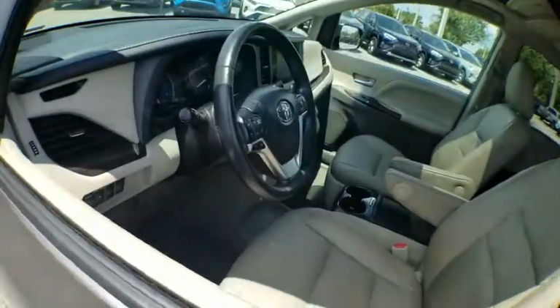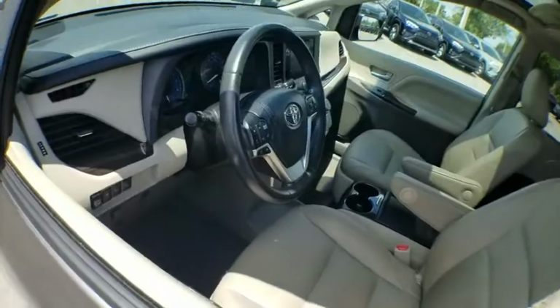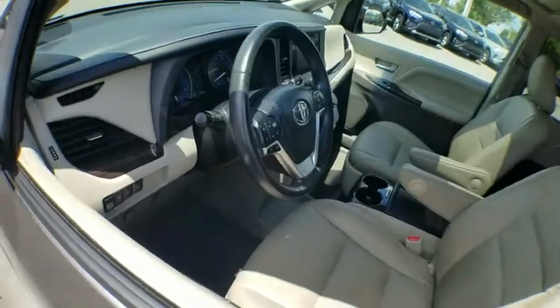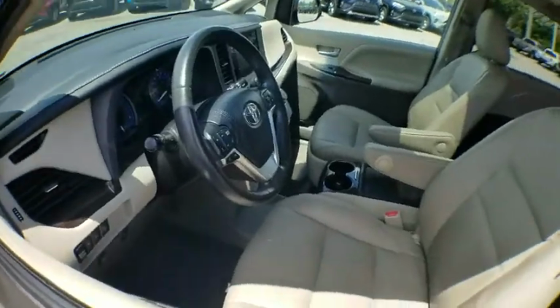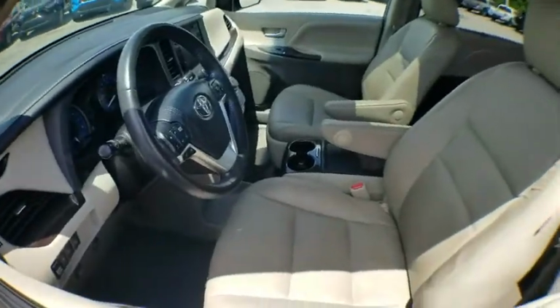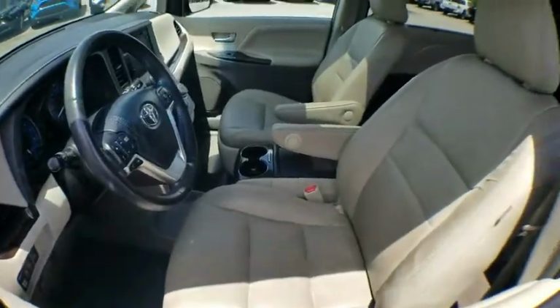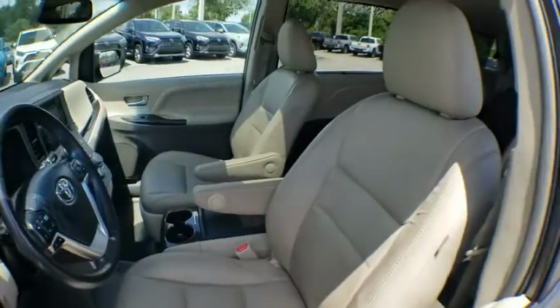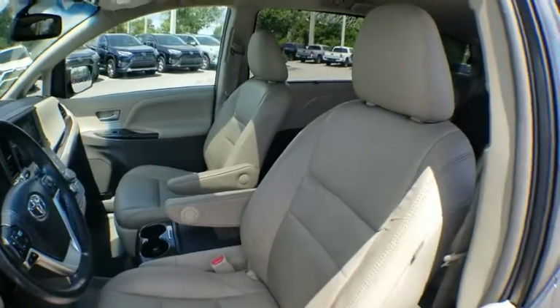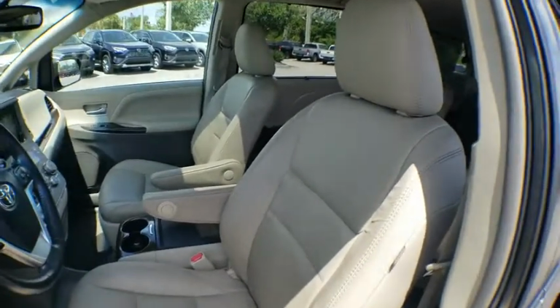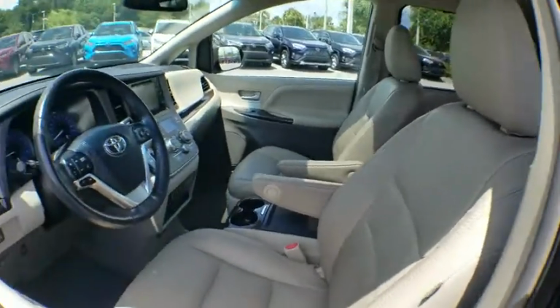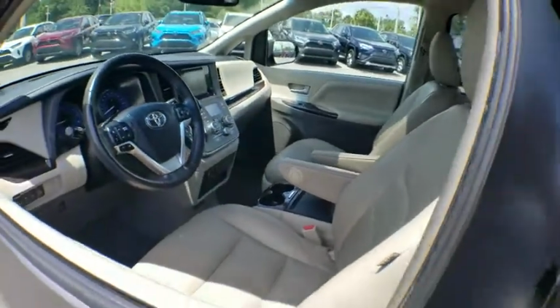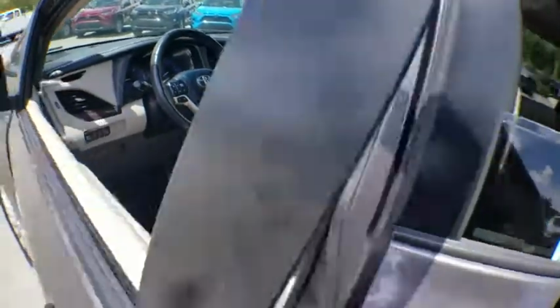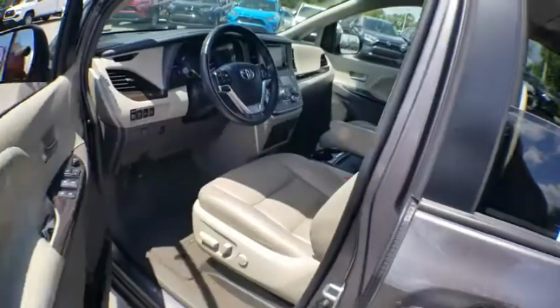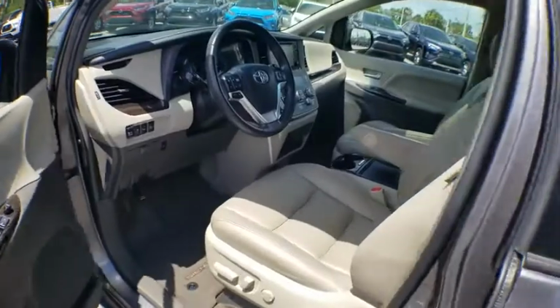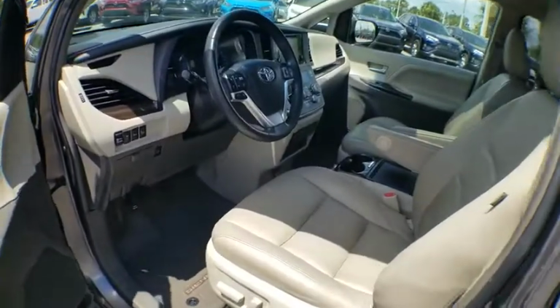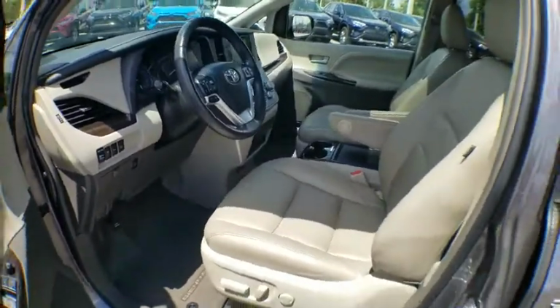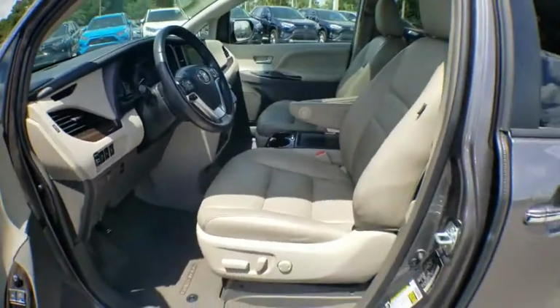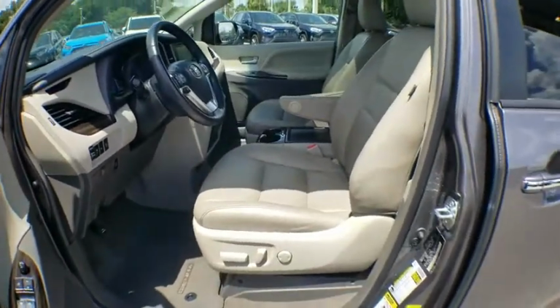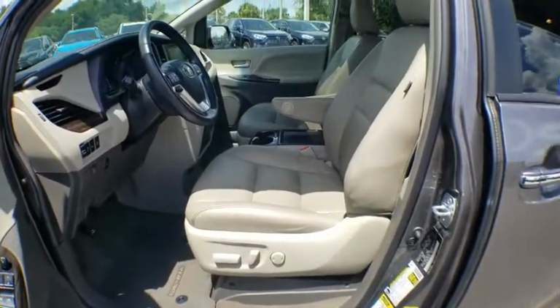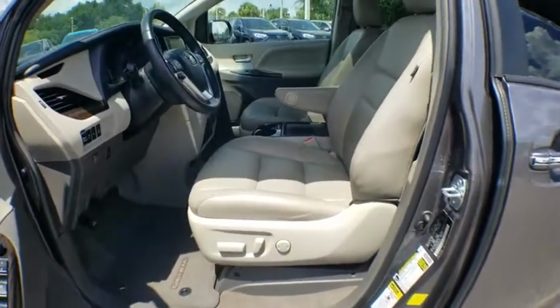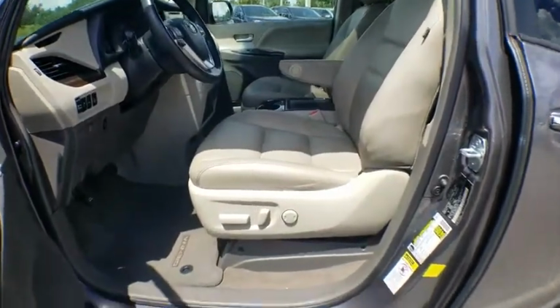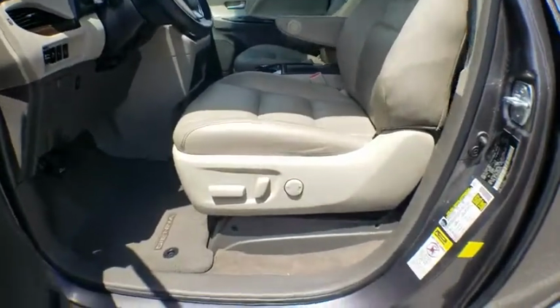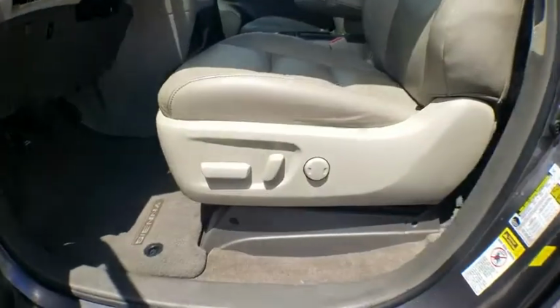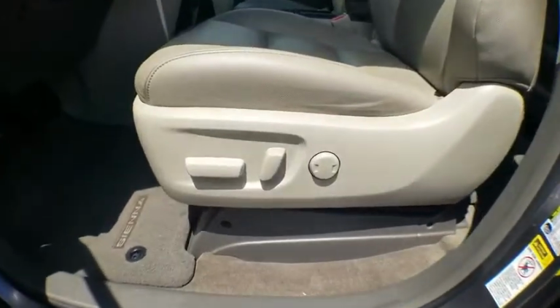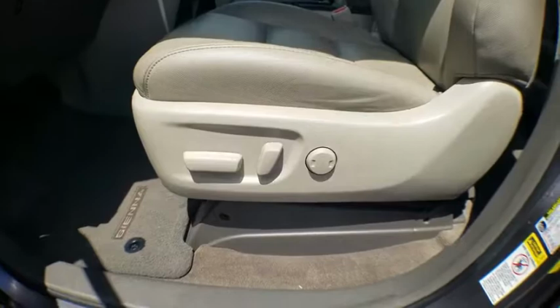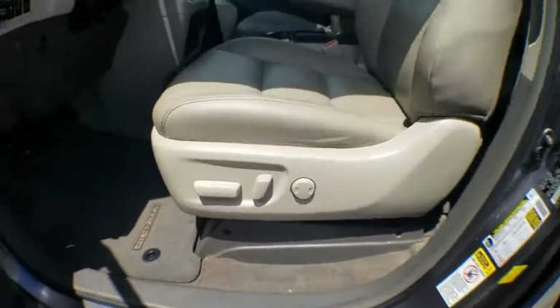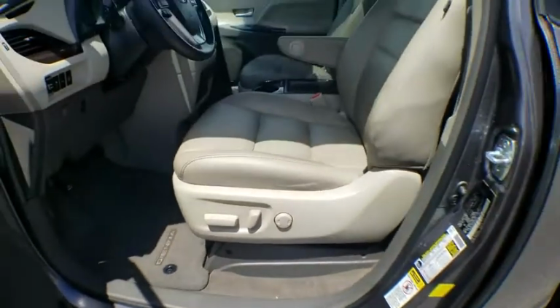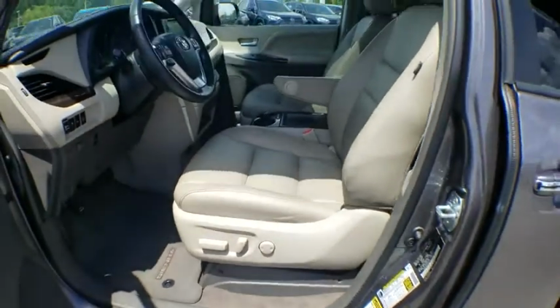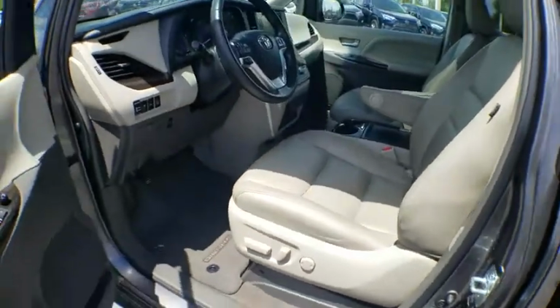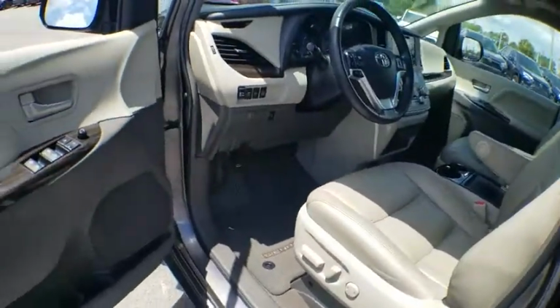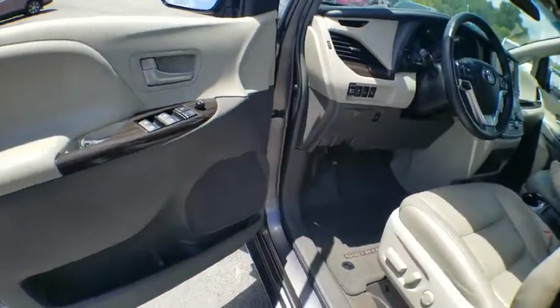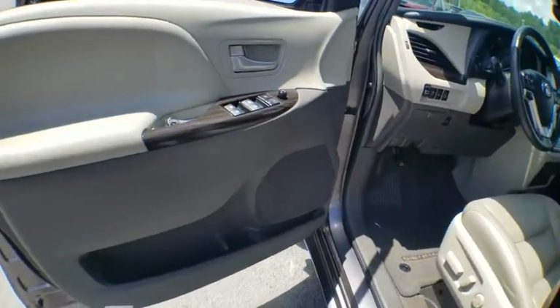Add a refined and fuel-efficient V6 engine, a smooth ride, and upscale interior accommodations to the mix, and it's easy to see that Sienna is built with the whole family in mind. This vehicle has less than 75,000 miles.